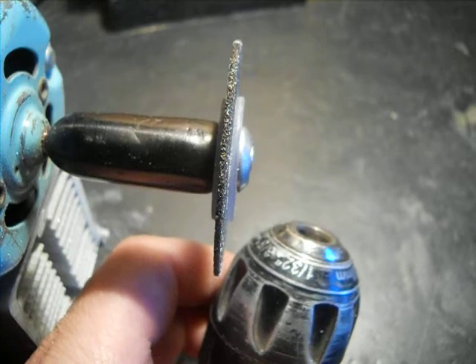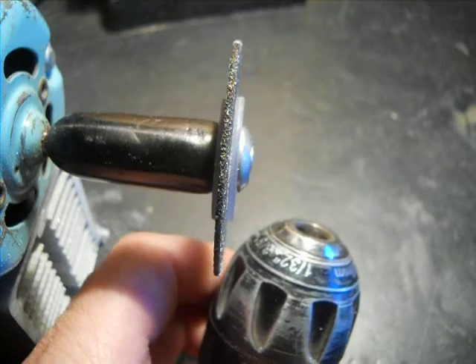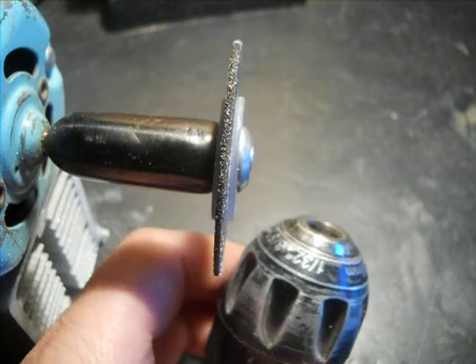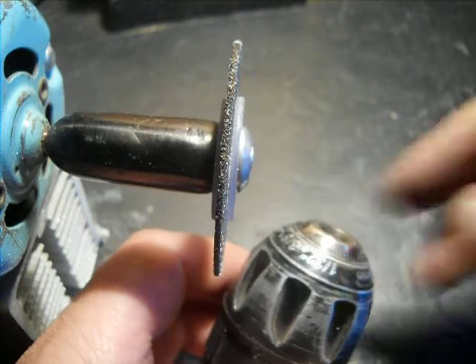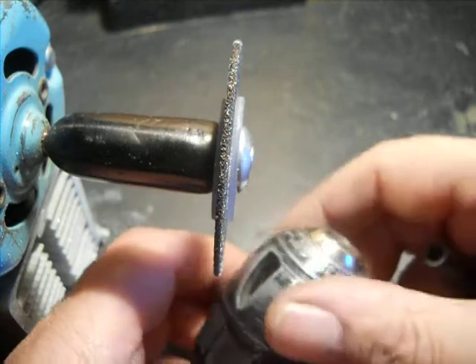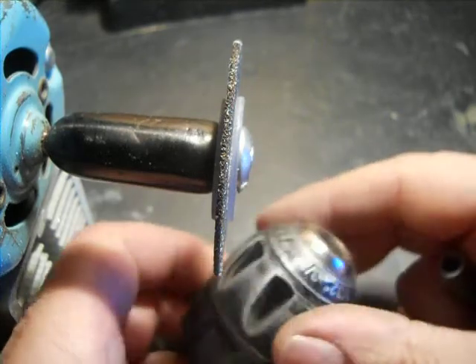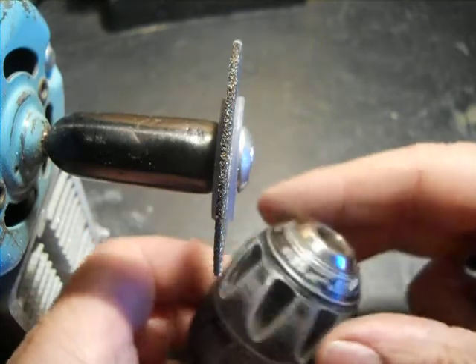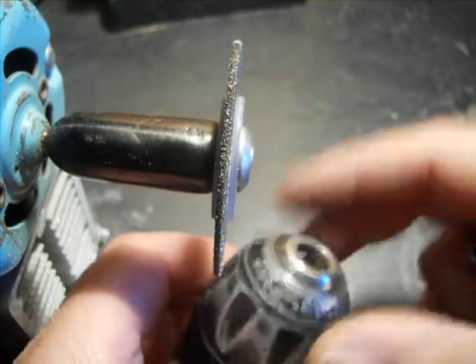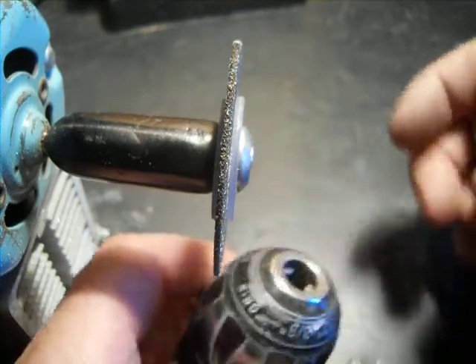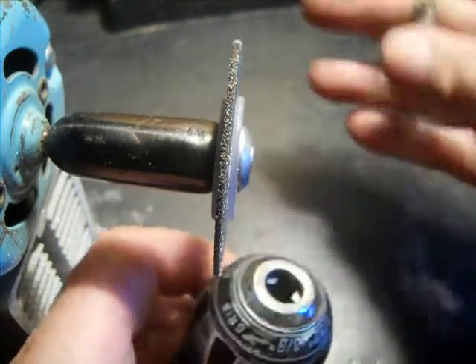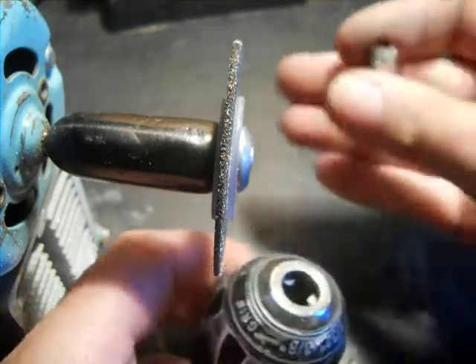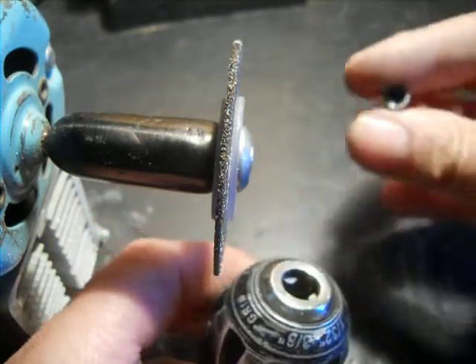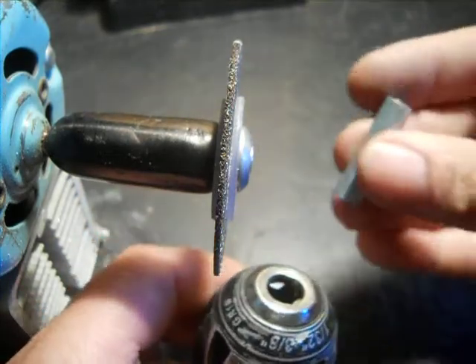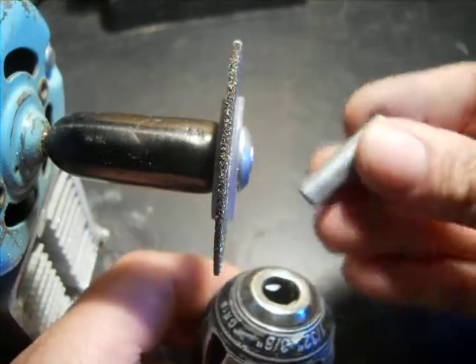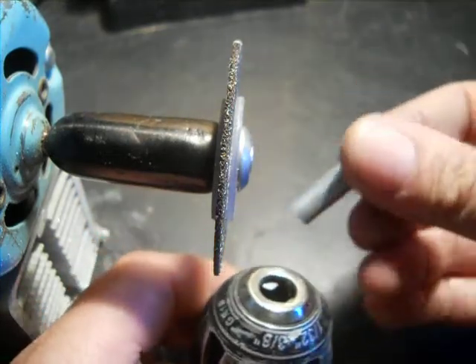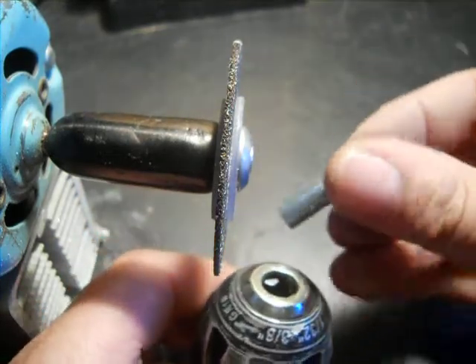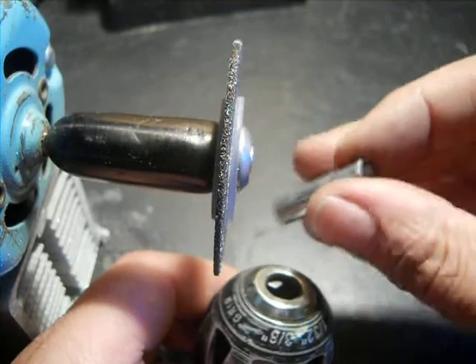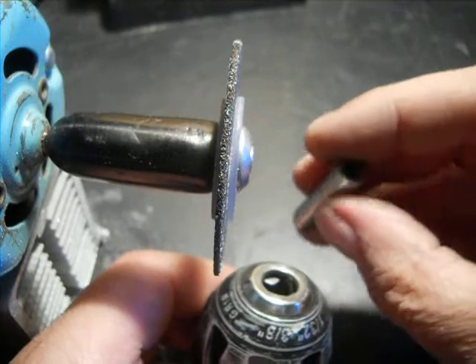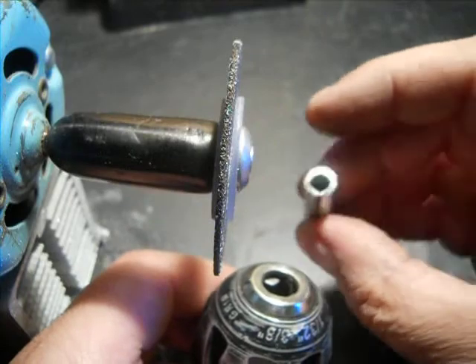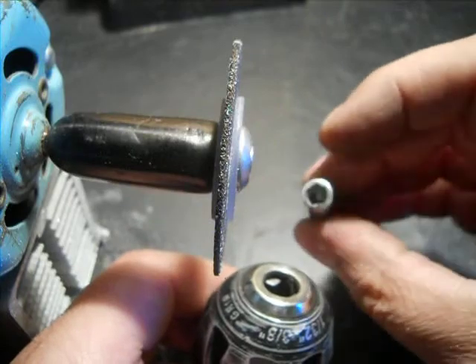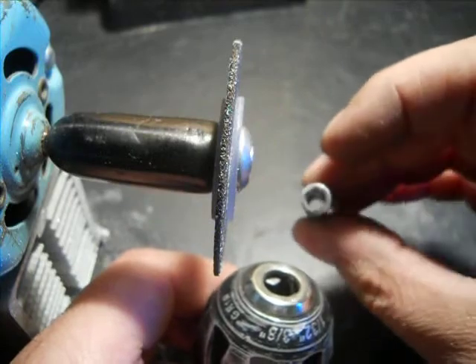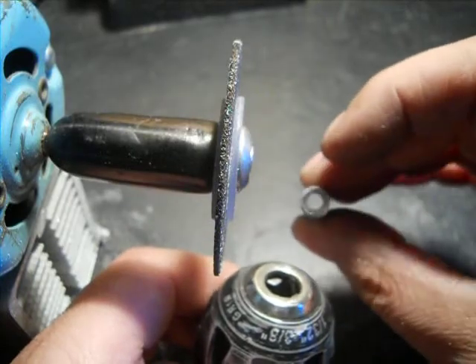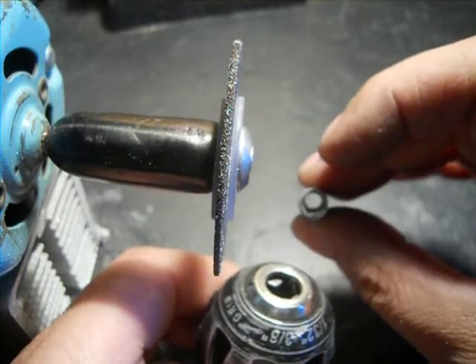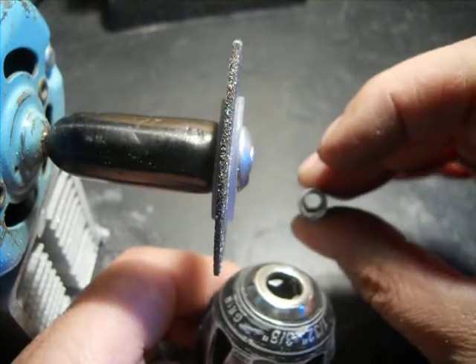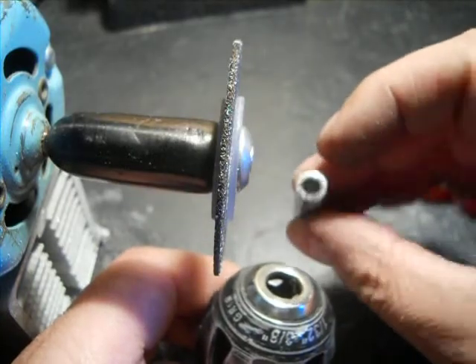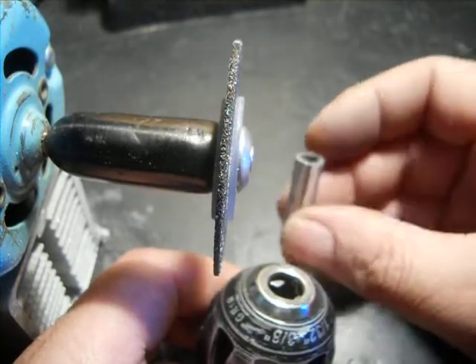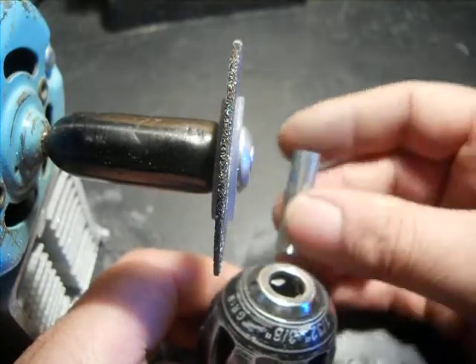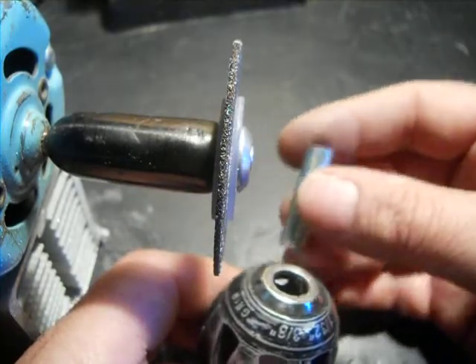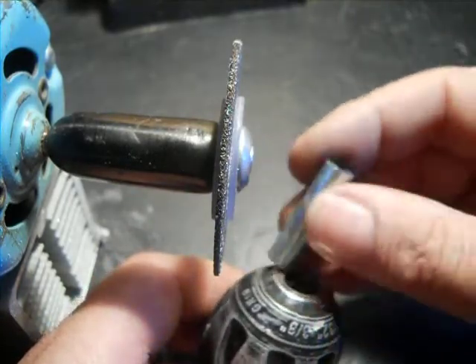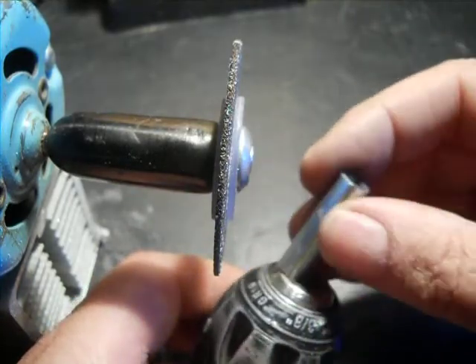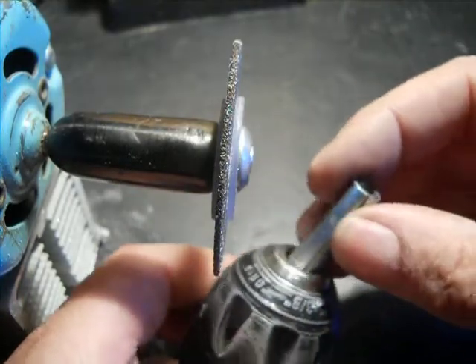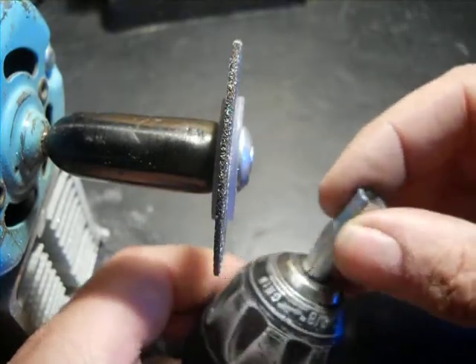Hello, YouTube. A little tip here: when you've got a small part to grind — say I have this little bushing and I want to grind the end off.